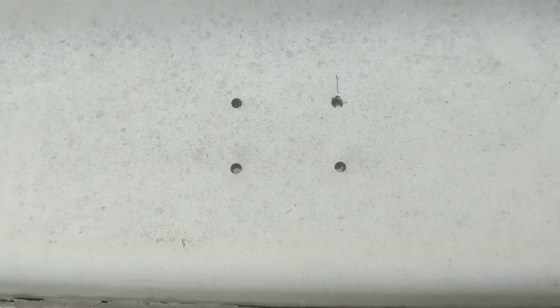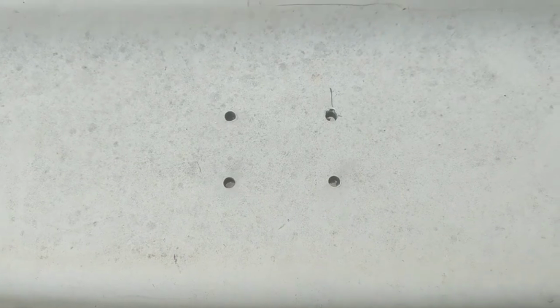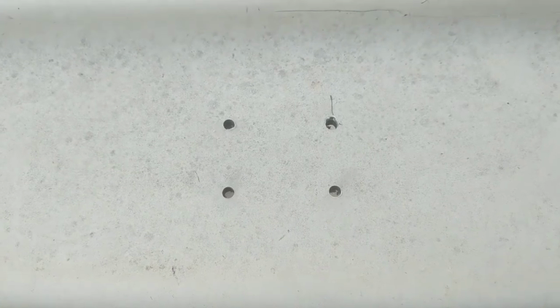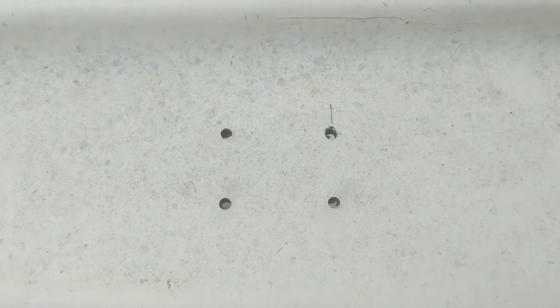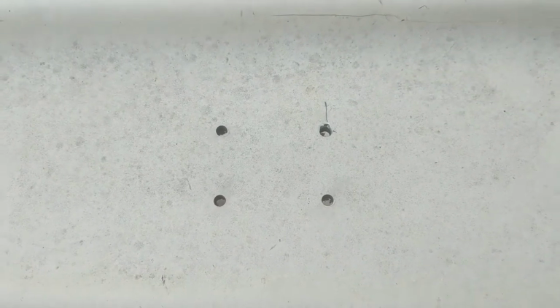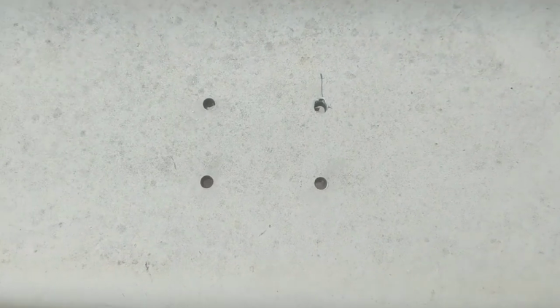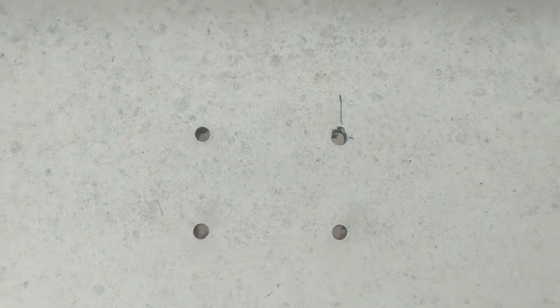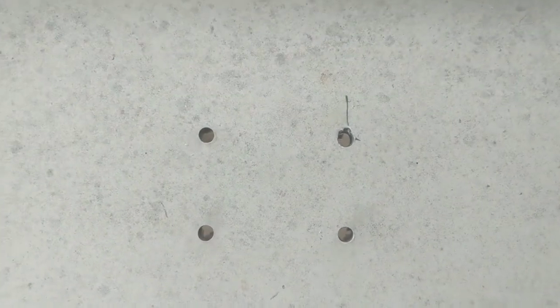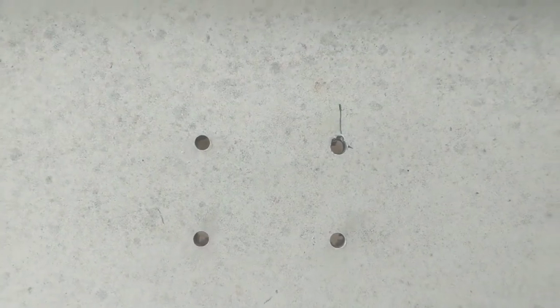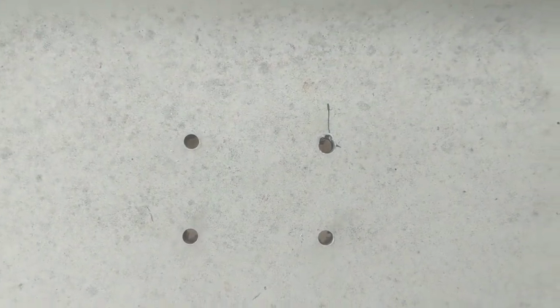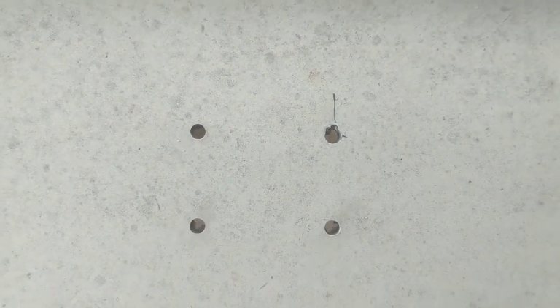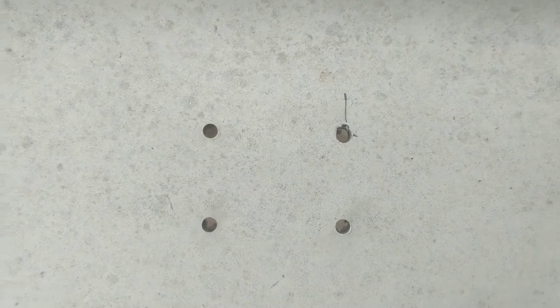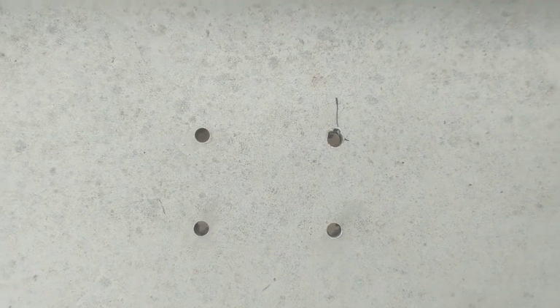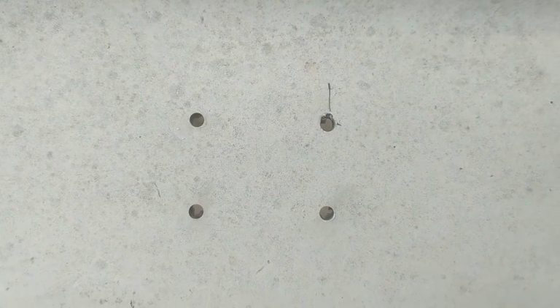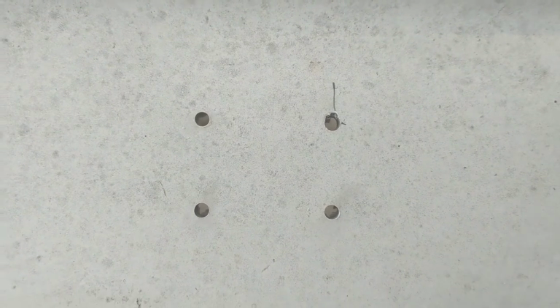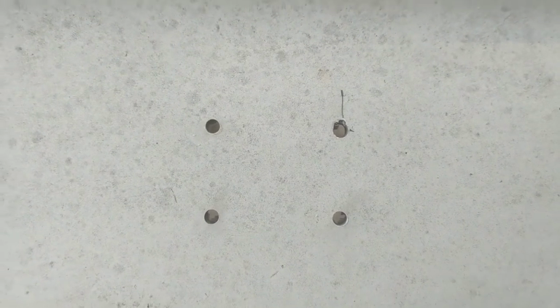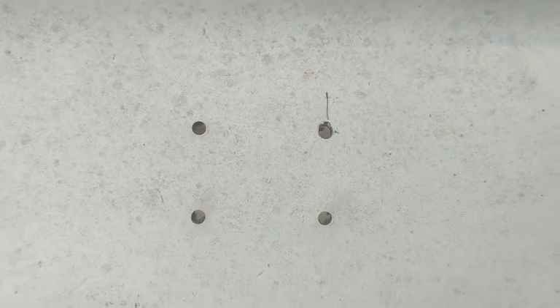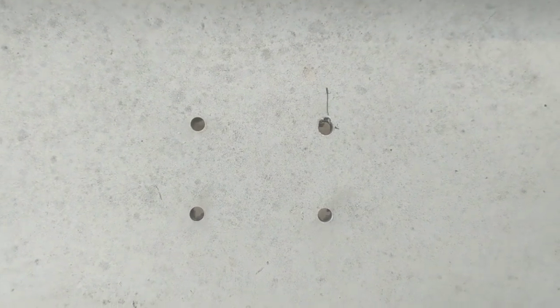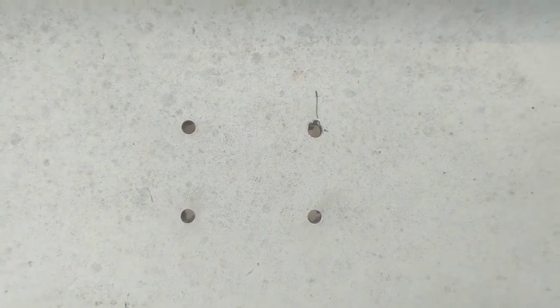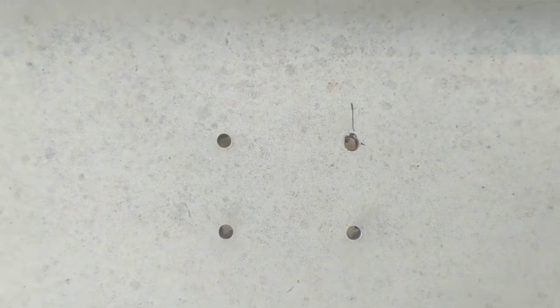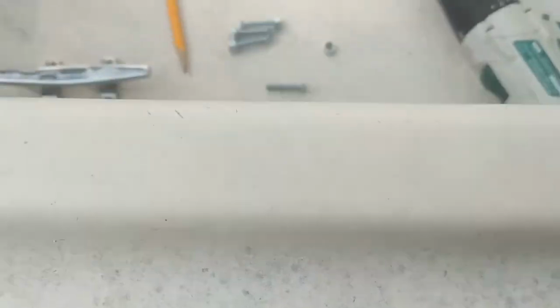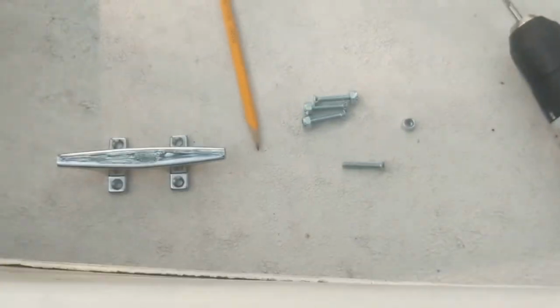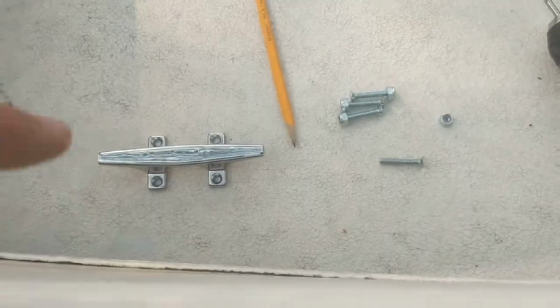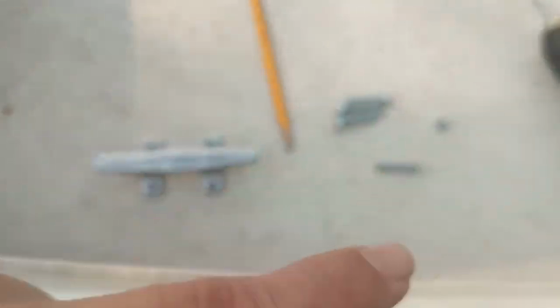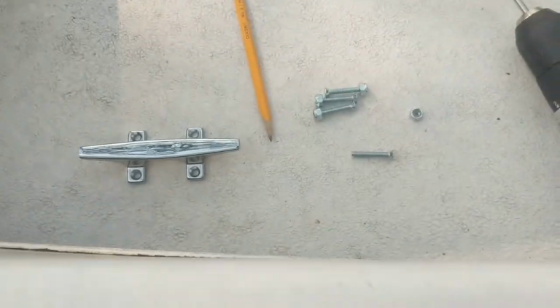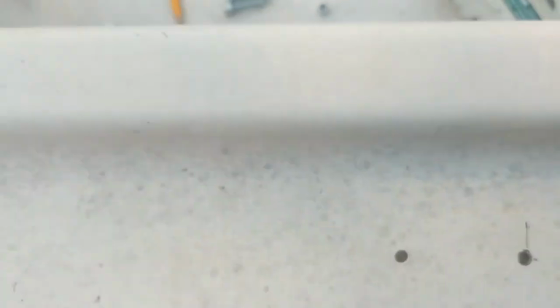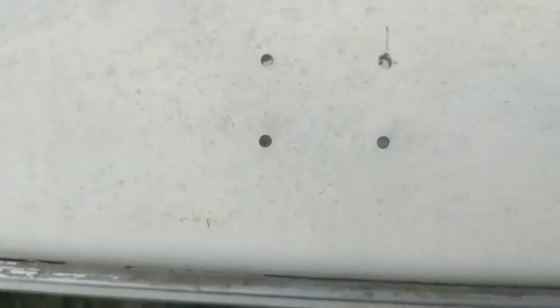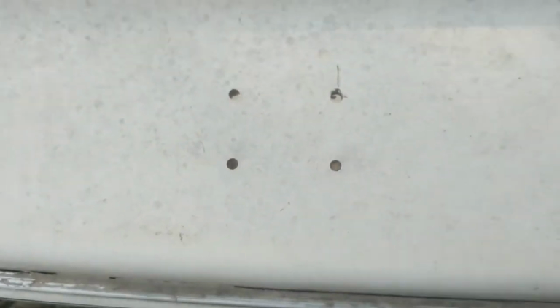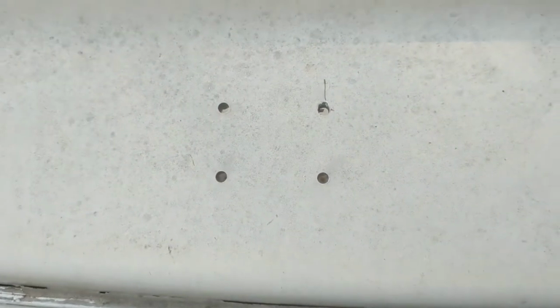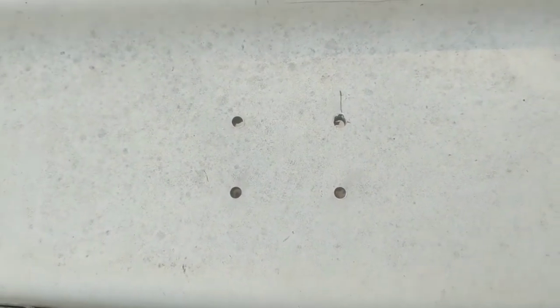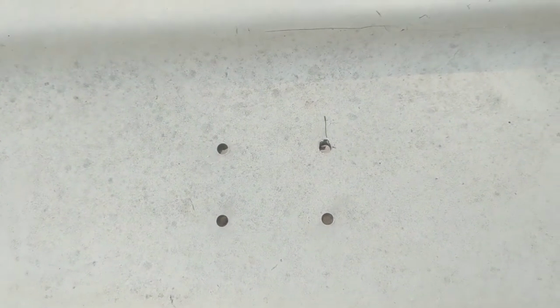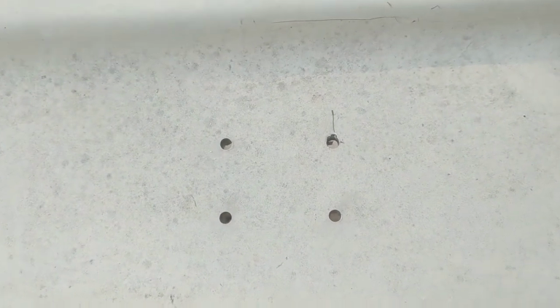And now we have four holes on the boat. They are pretty square and should work. So let's go ahead and throw the hardware on and pray everything lines up.